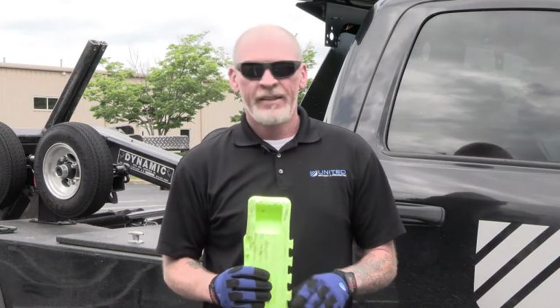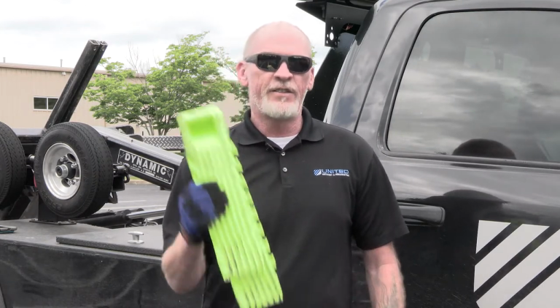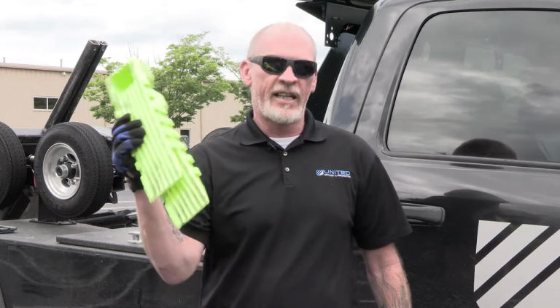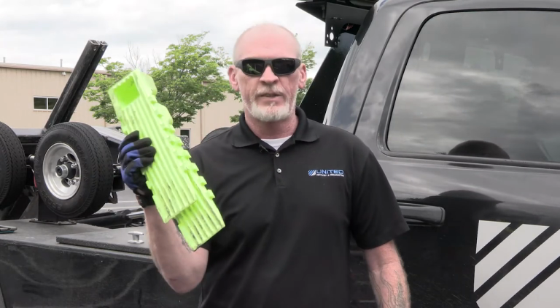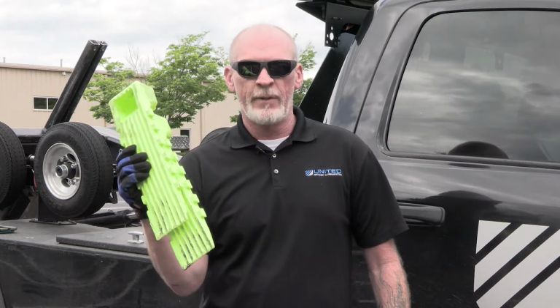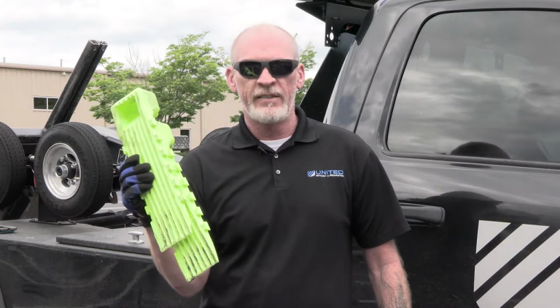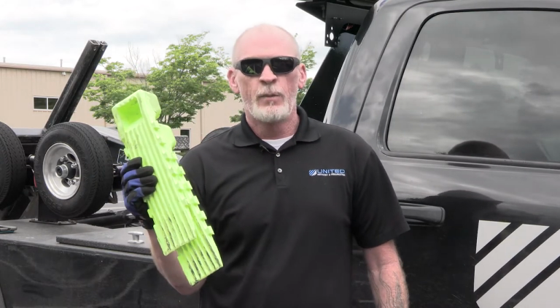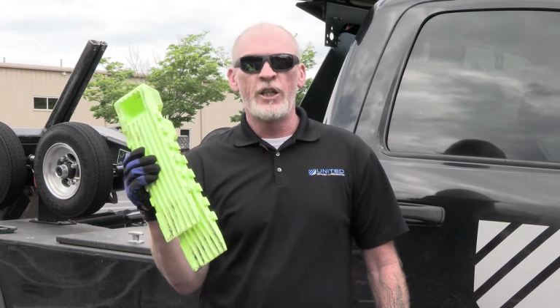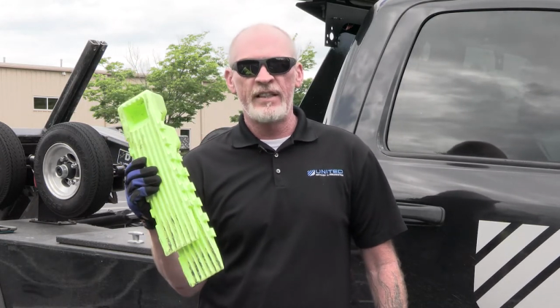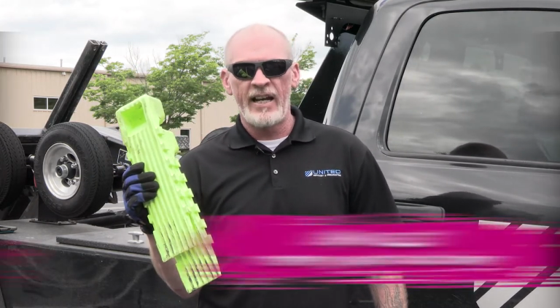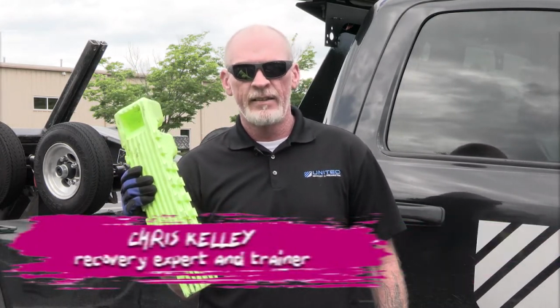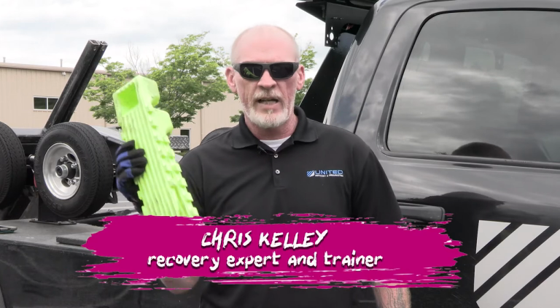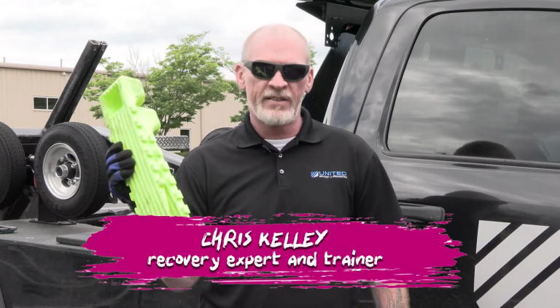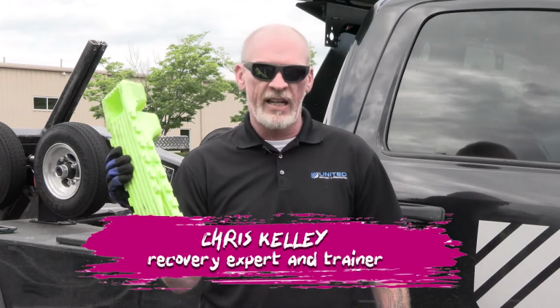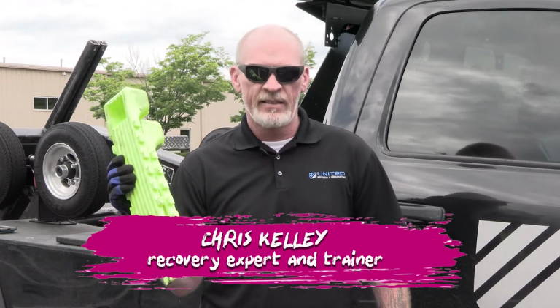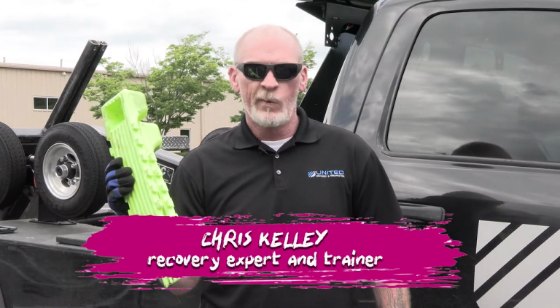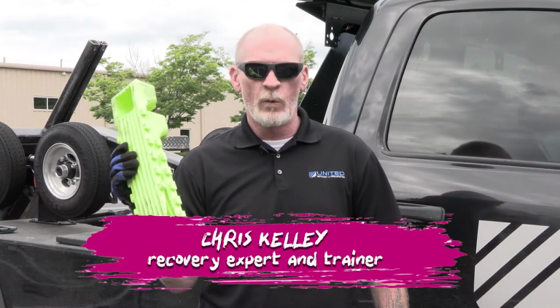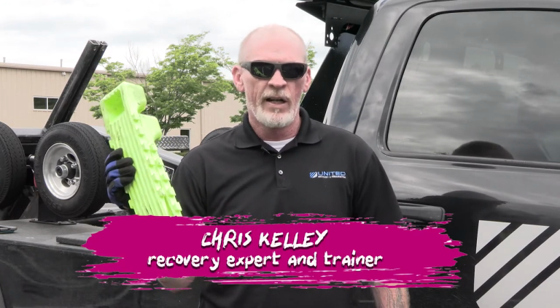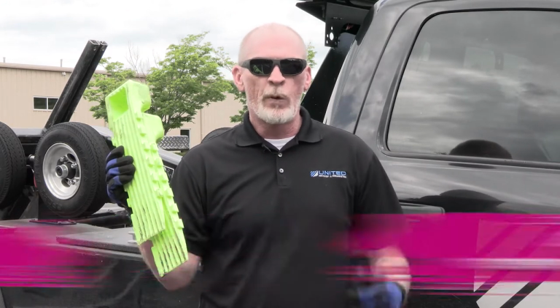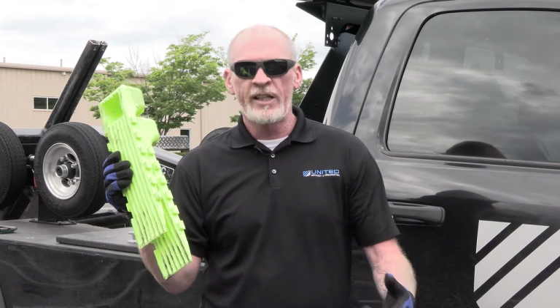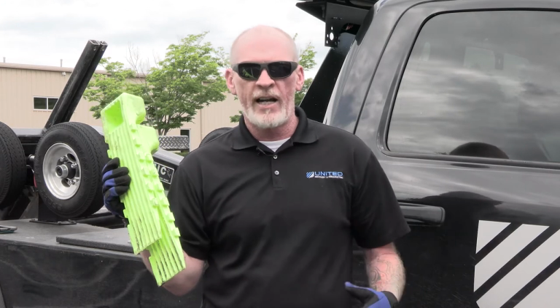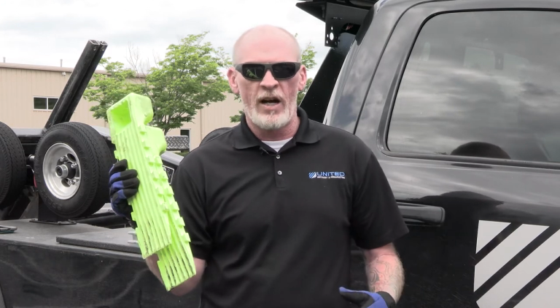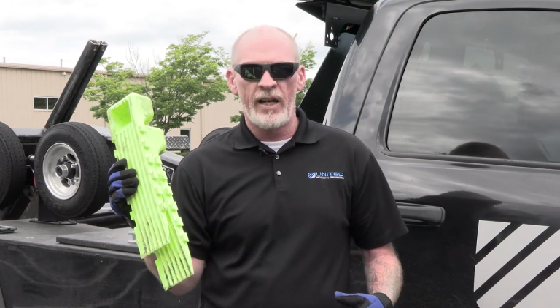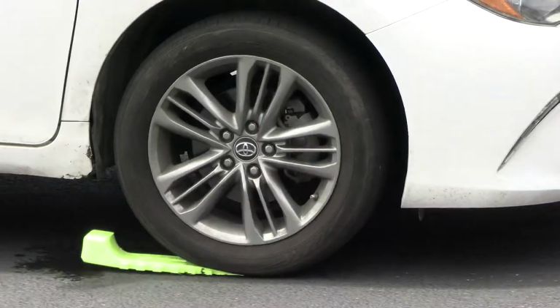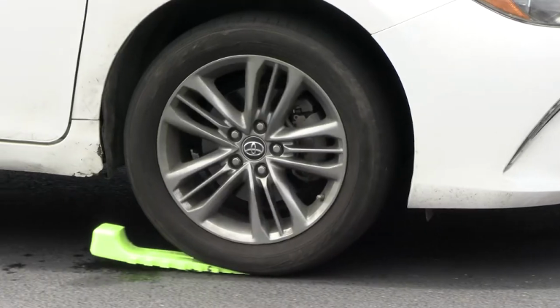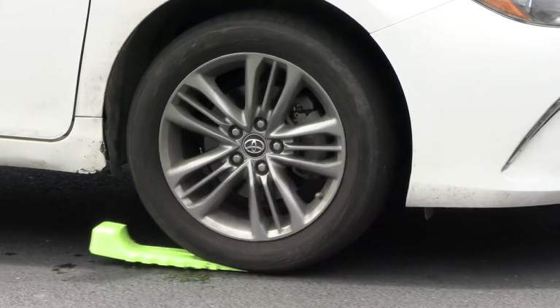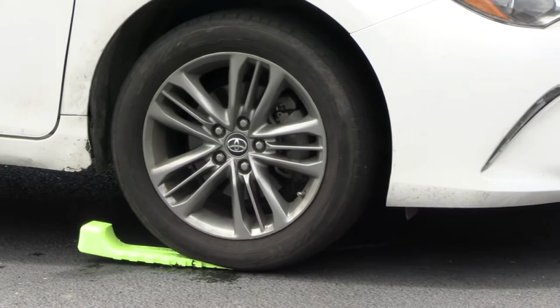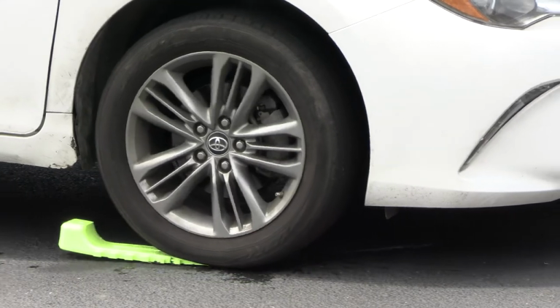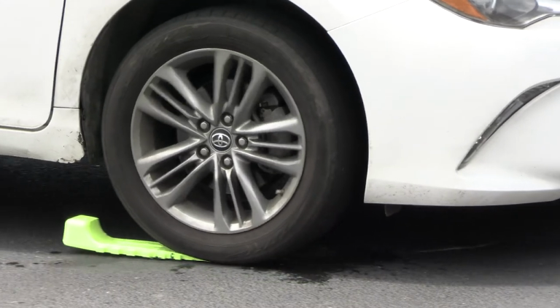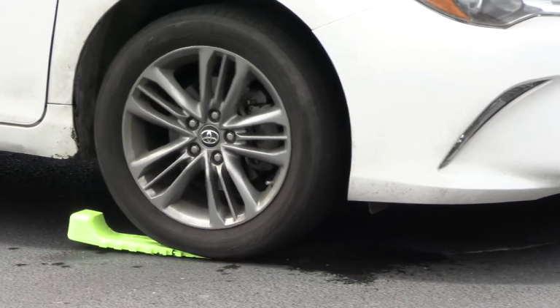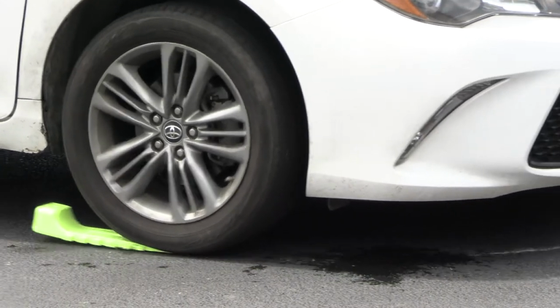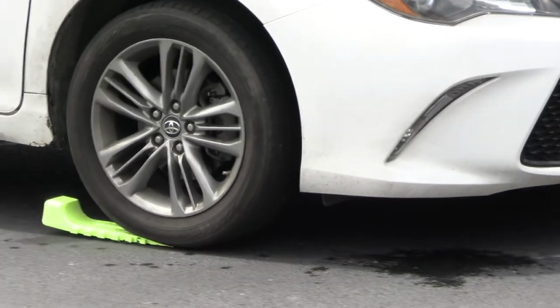These are the skates we're talking about. We're going to use these skates — Wreckmaster skates — whenever we're pulling a car out of a driveway or out of a spot on the opposite side of the driveline.